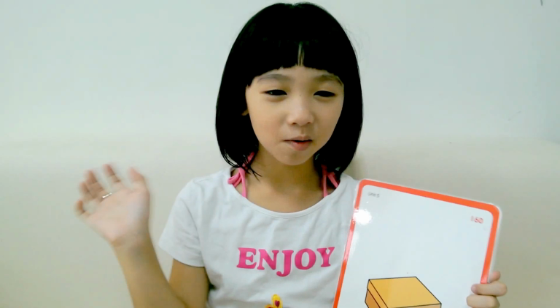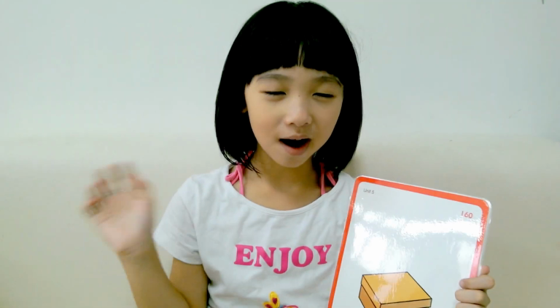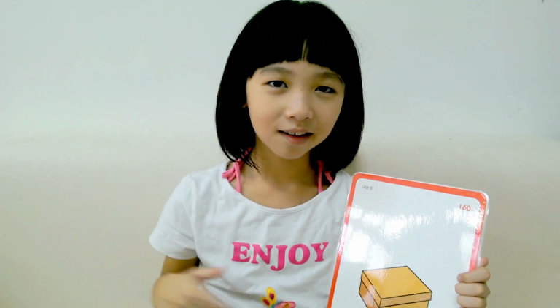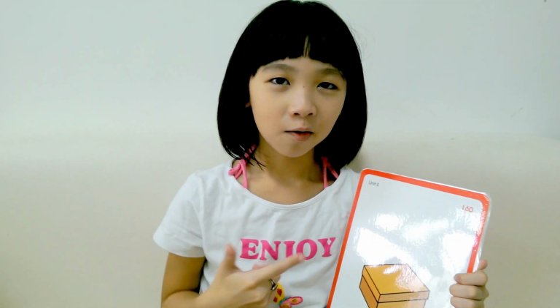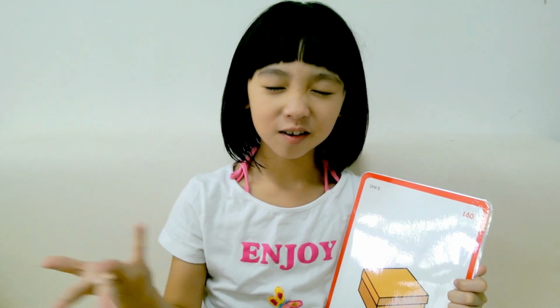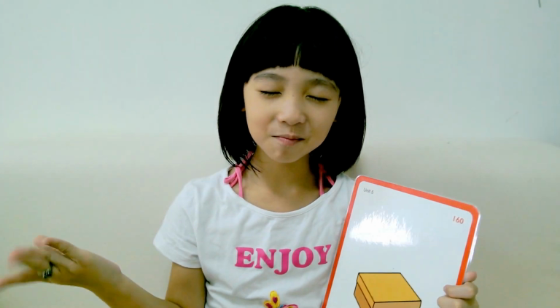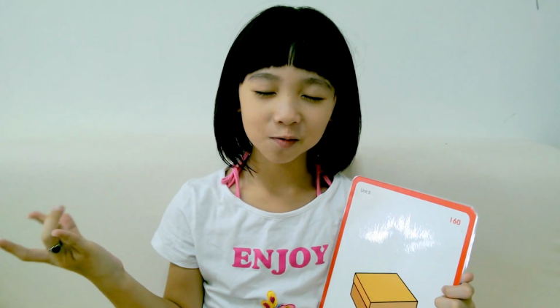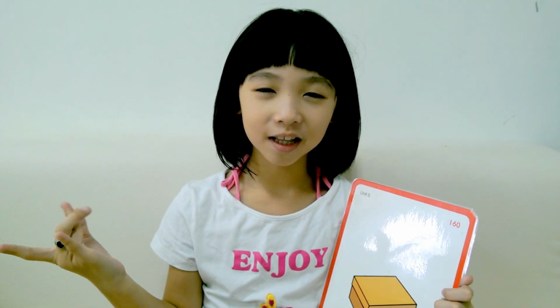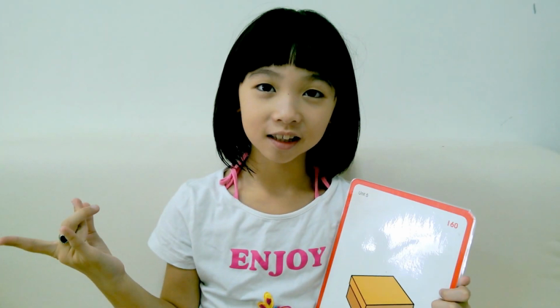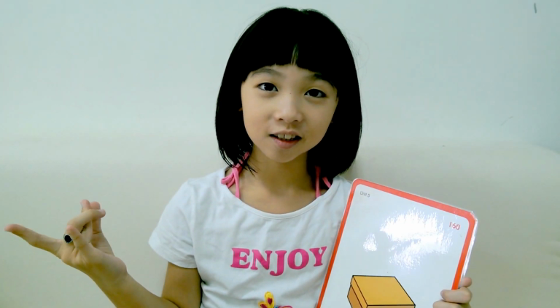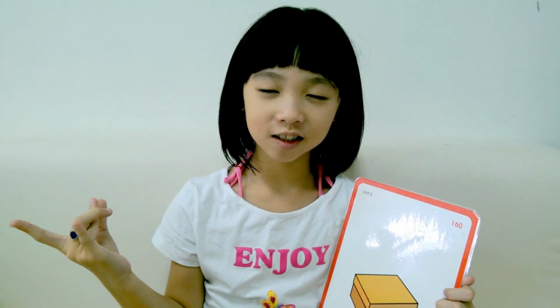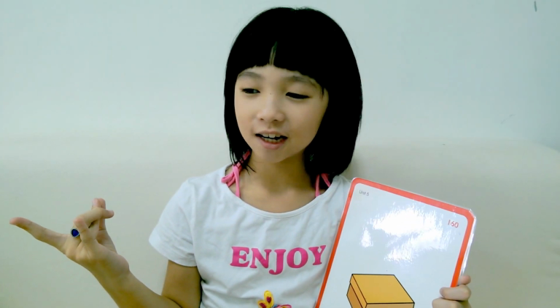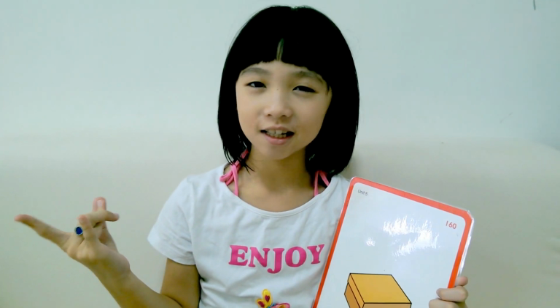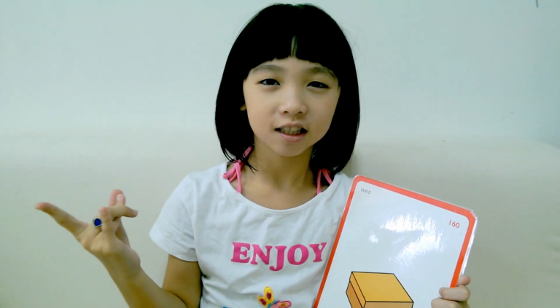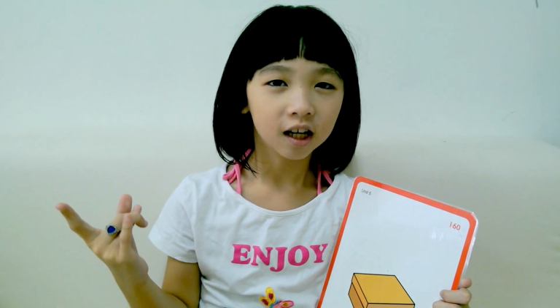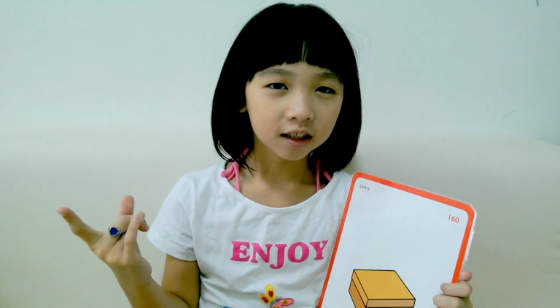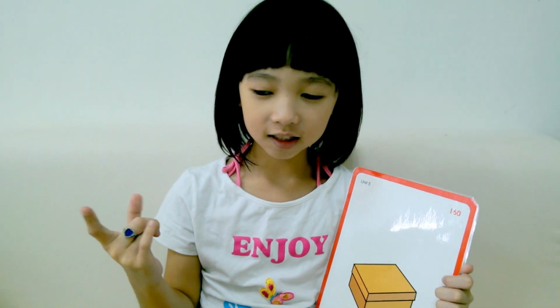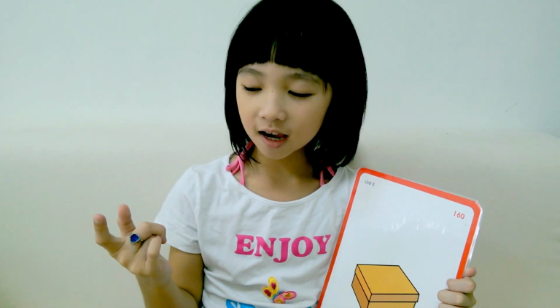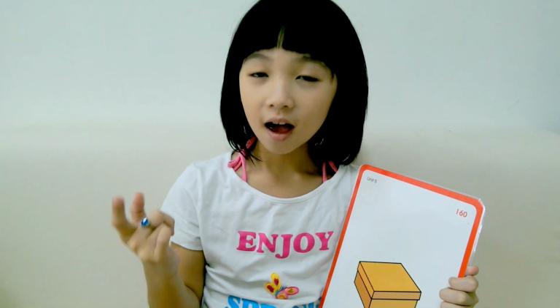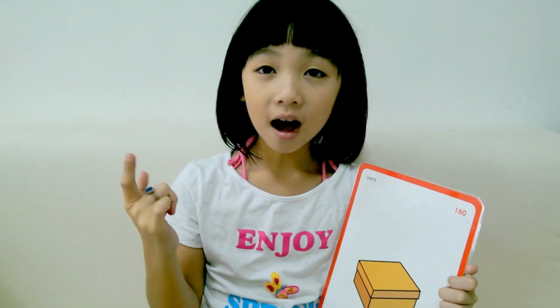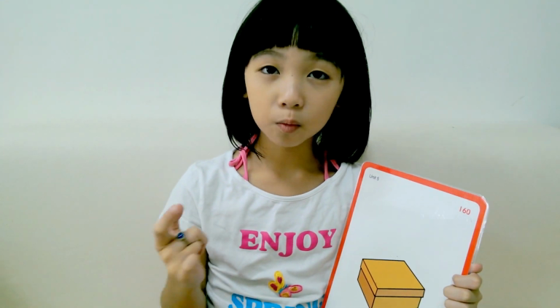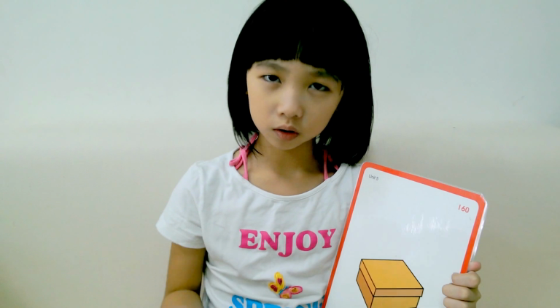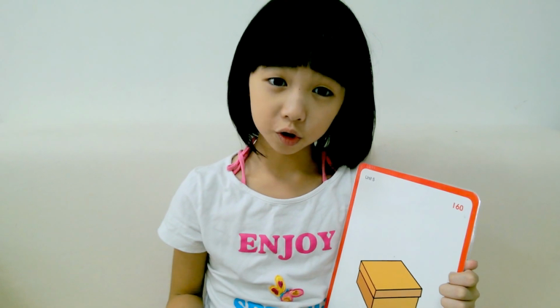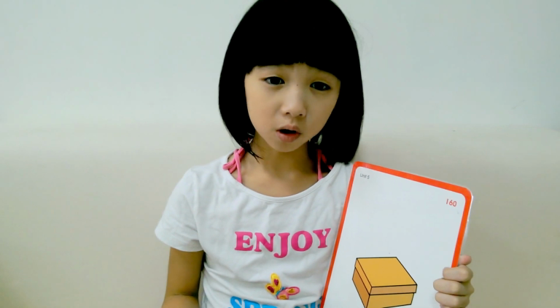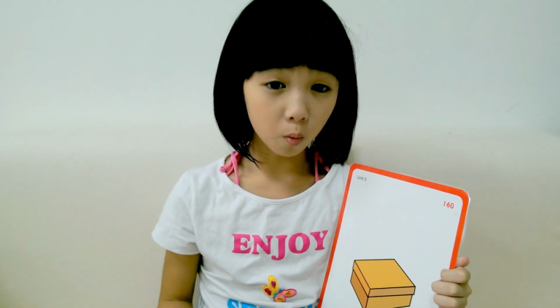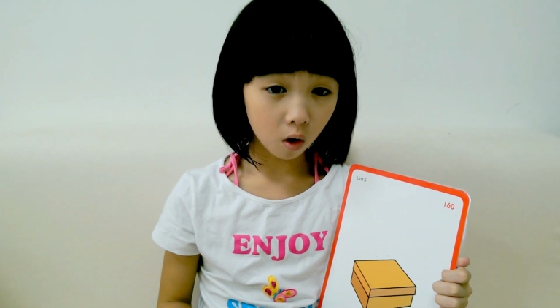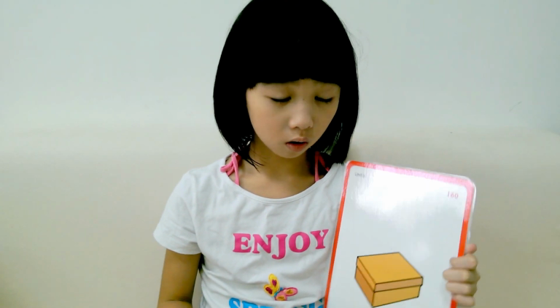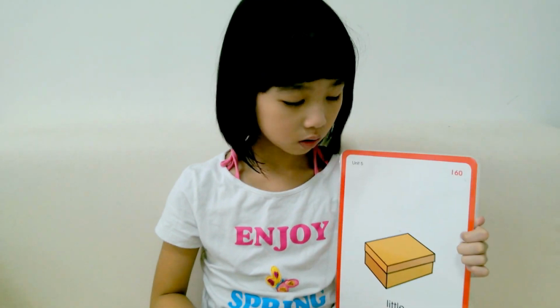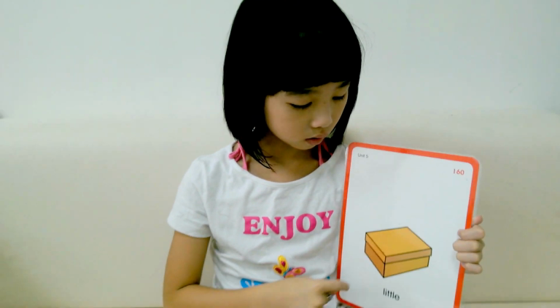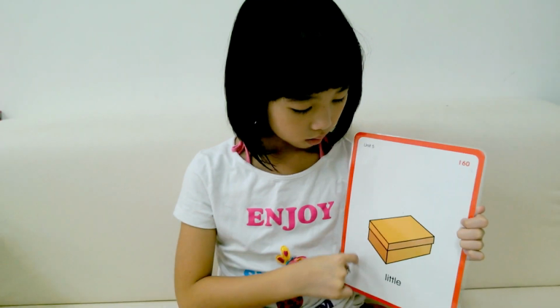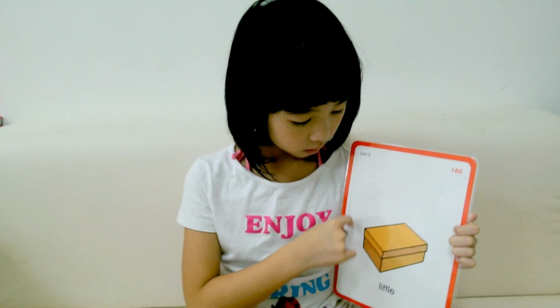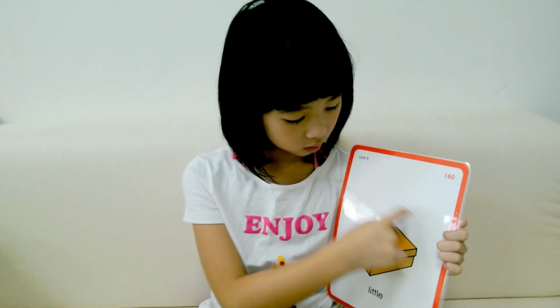Hi everyone, welcome to Bella Teacher's Chinese. Today, I will teach you the word little.